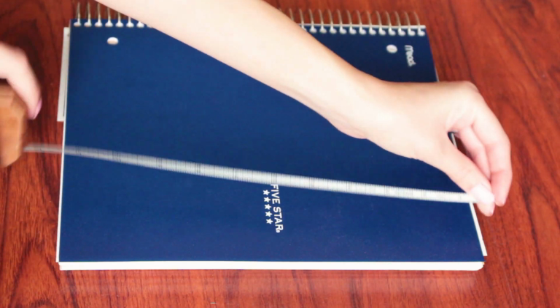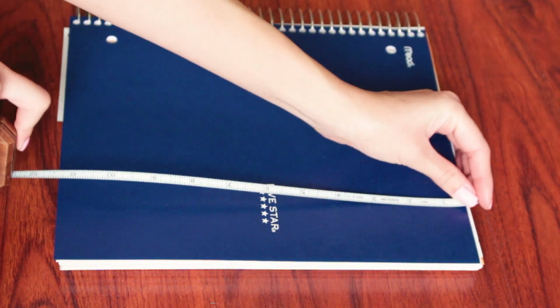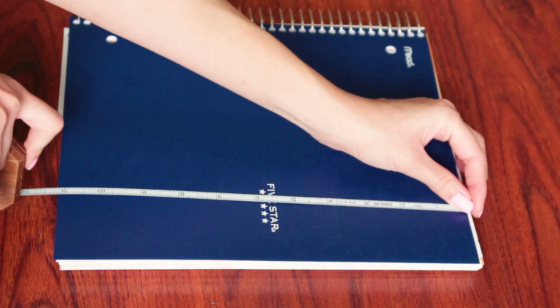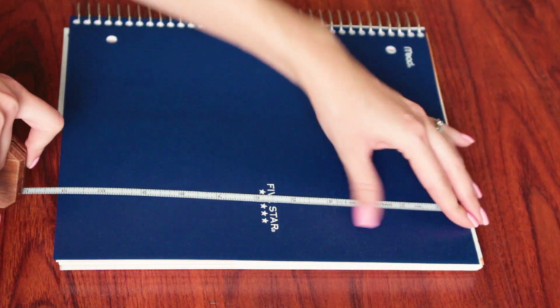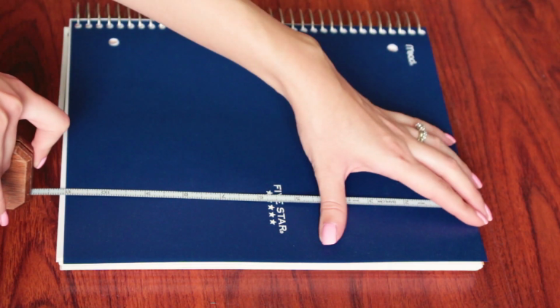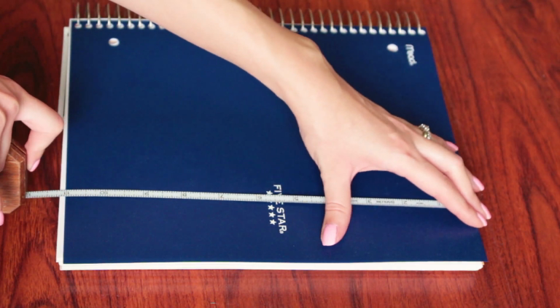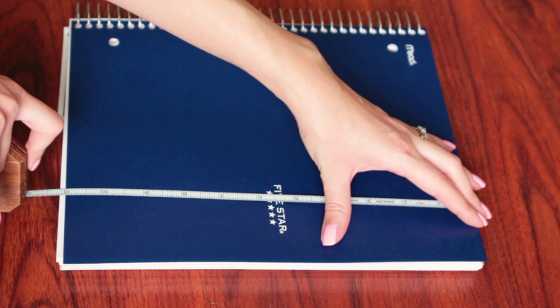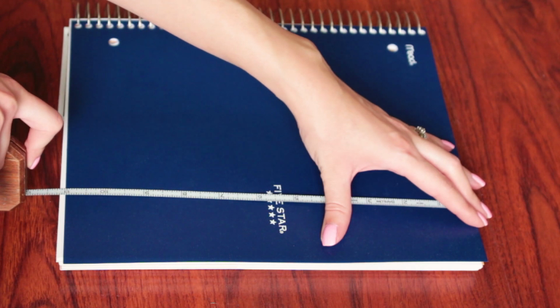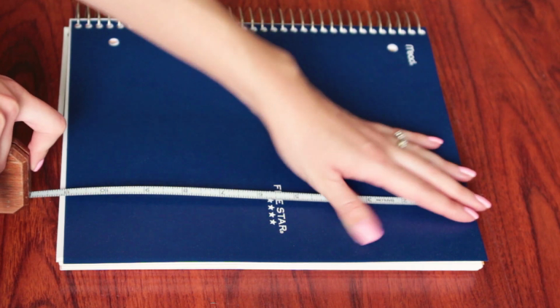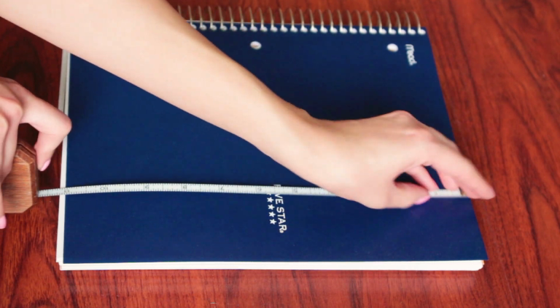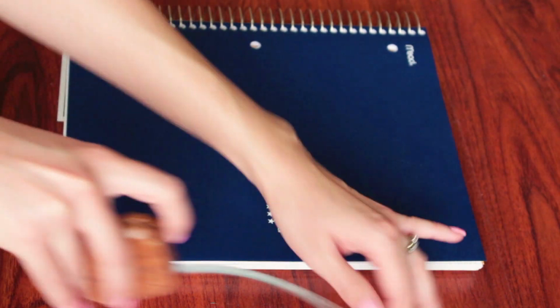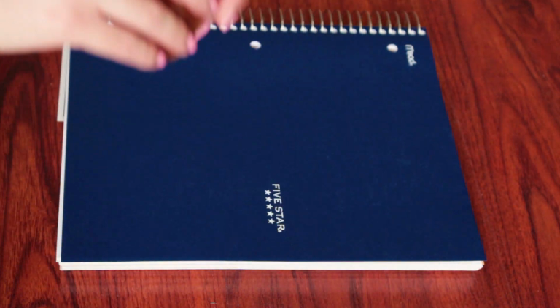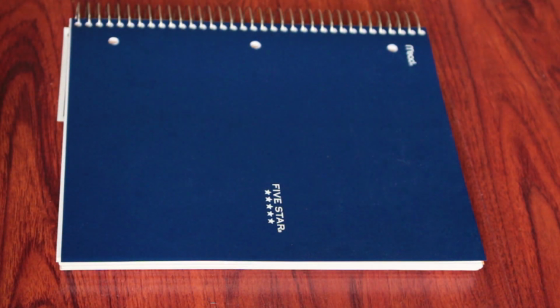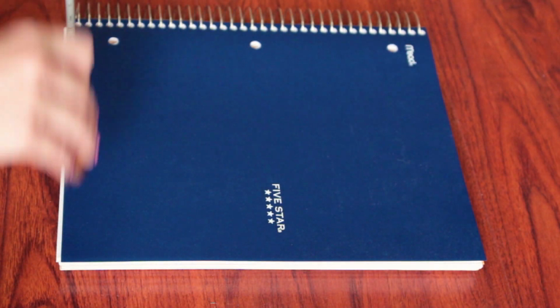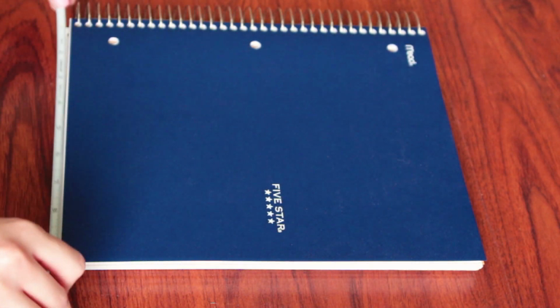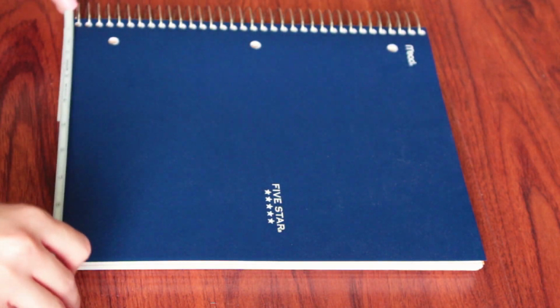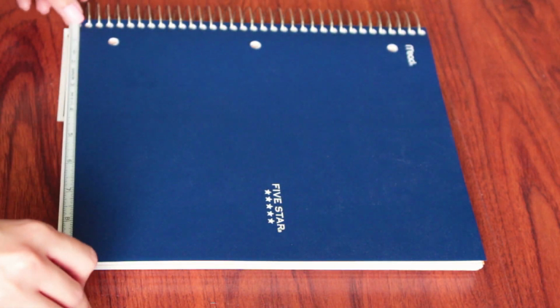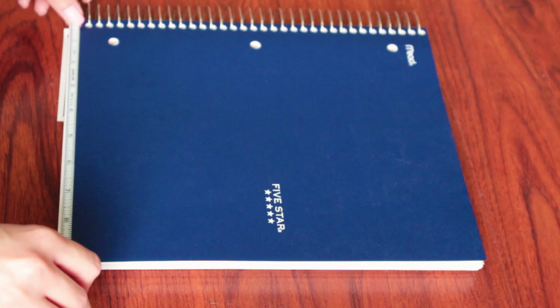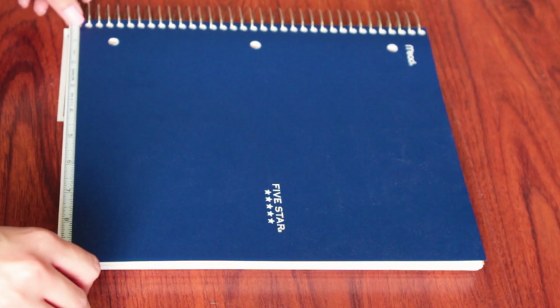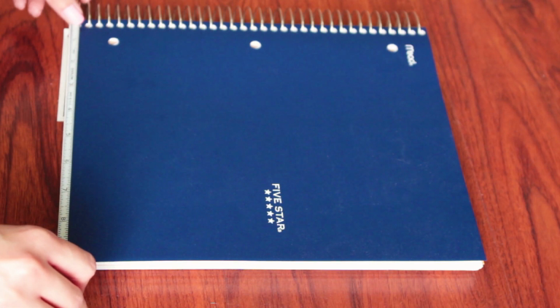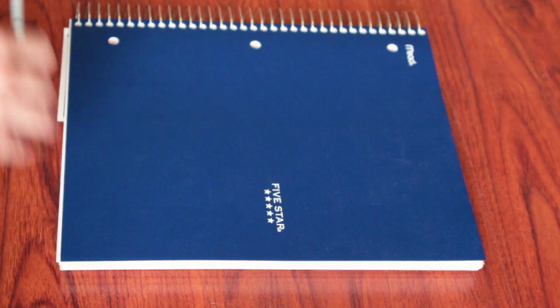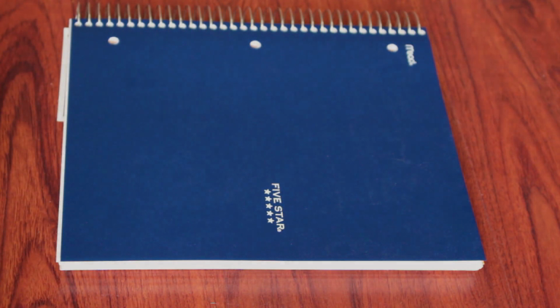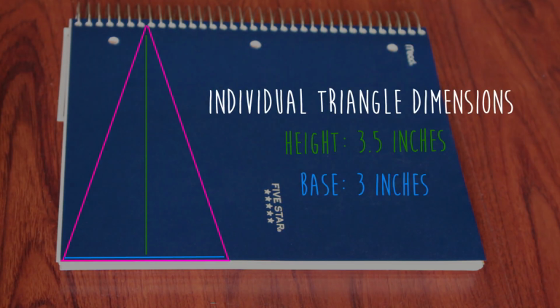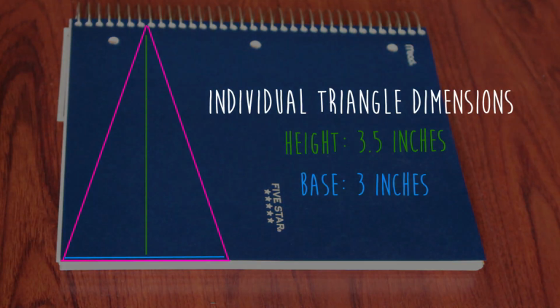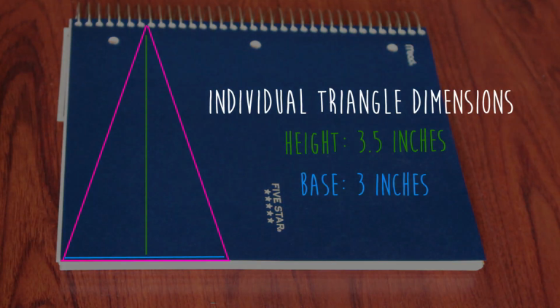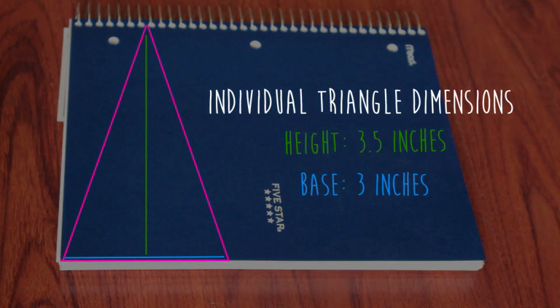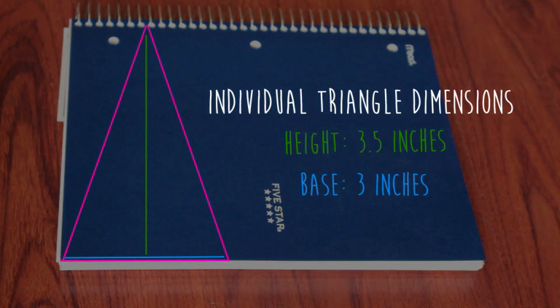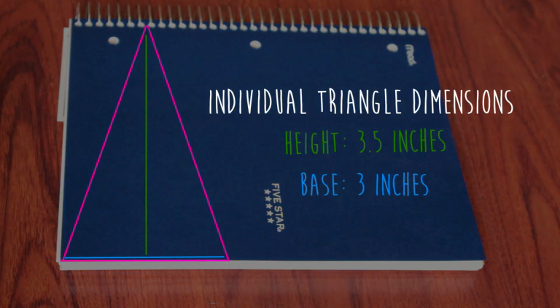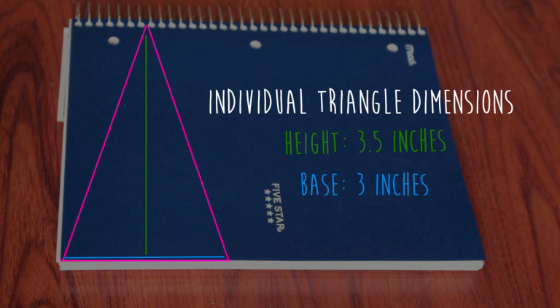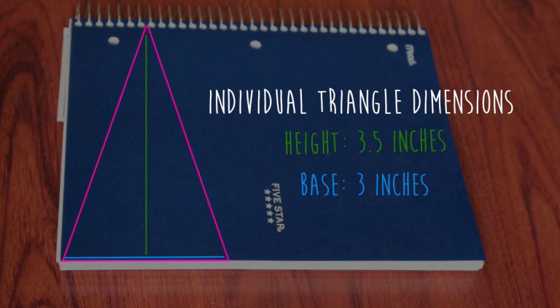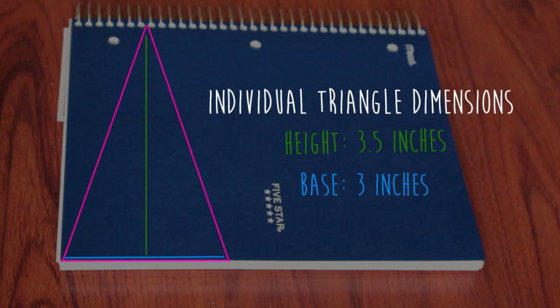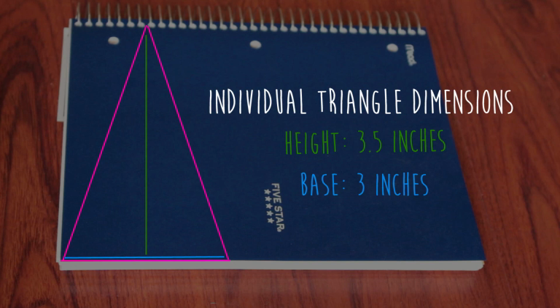Measure out your notebook and figure out how big you want your triangles to be. After measuring out my notebook, I decided that I wanted my triangles to be 3.5 inches in height and 3 inches at the base, so each of my individual triangles will be this big.